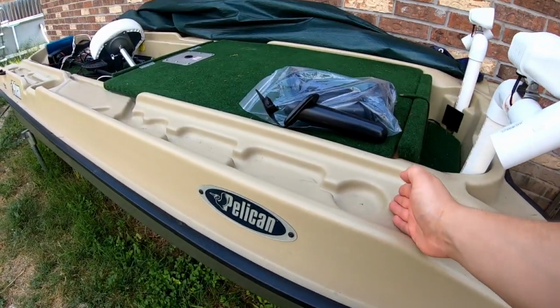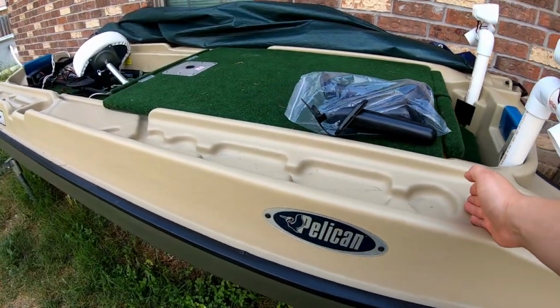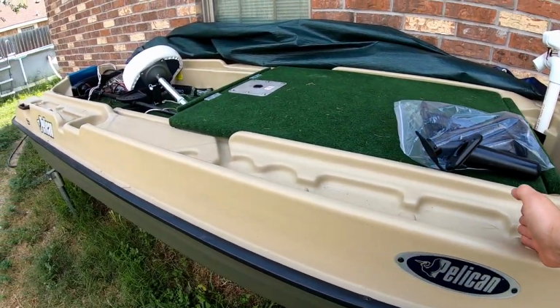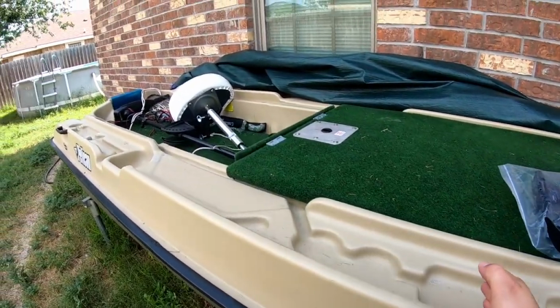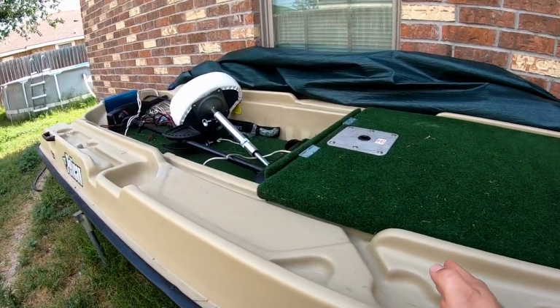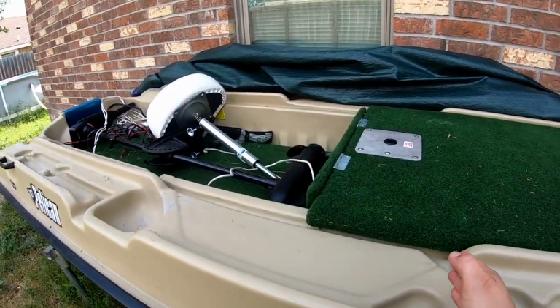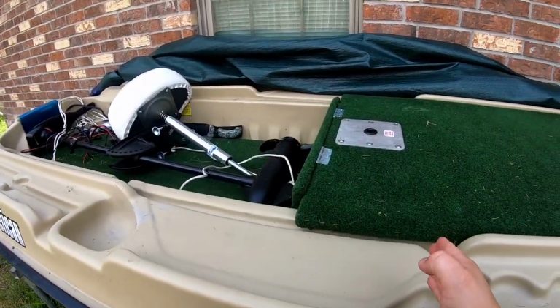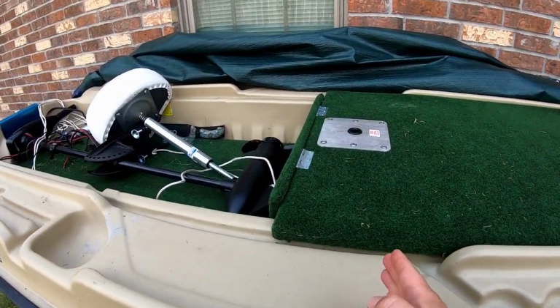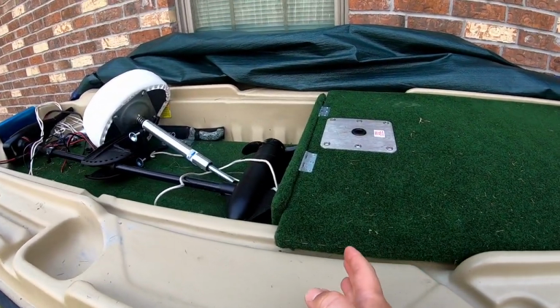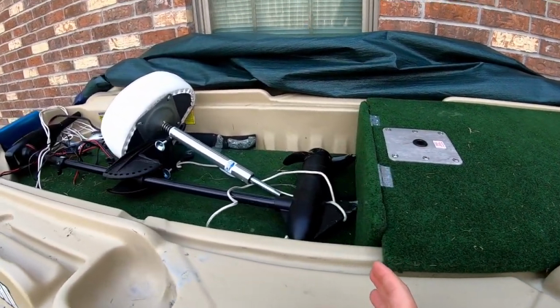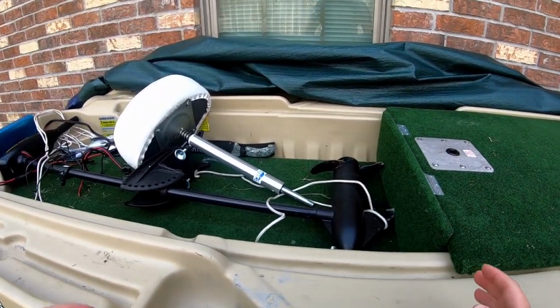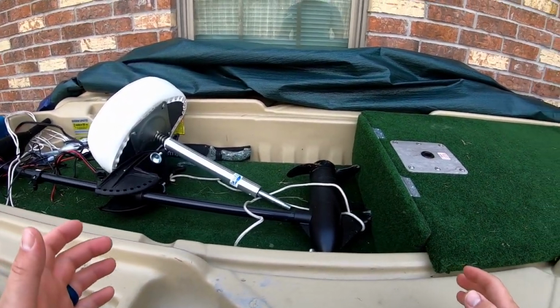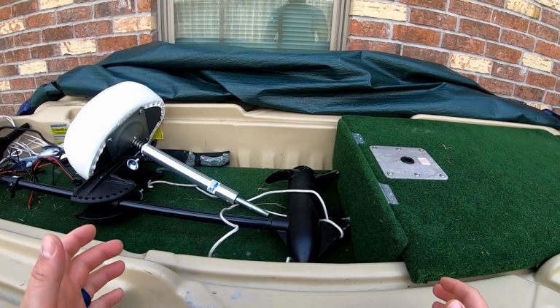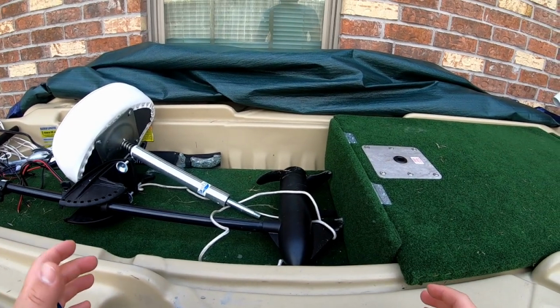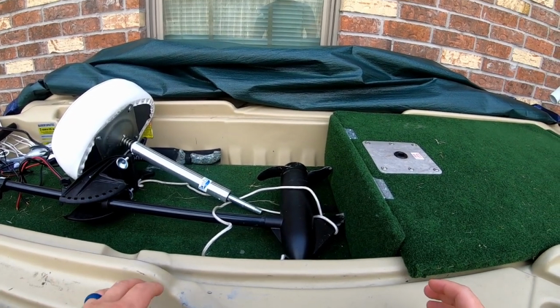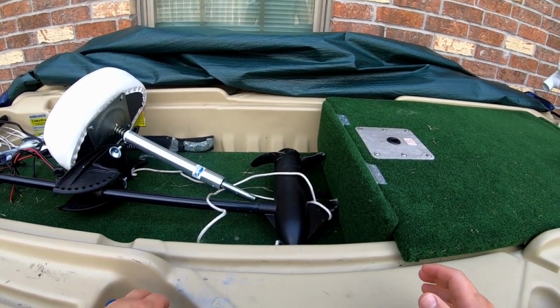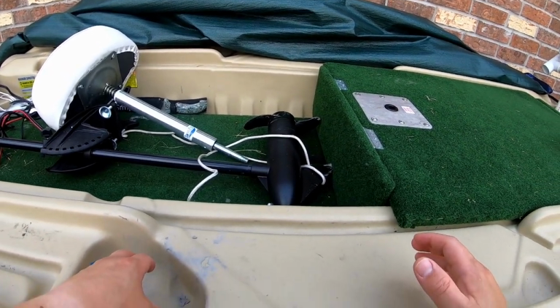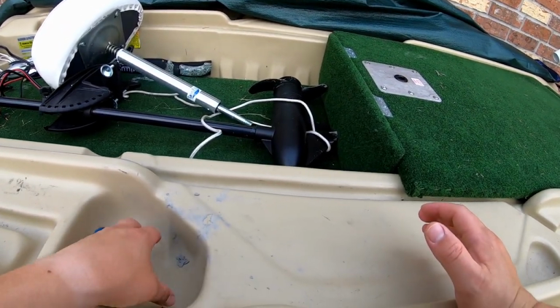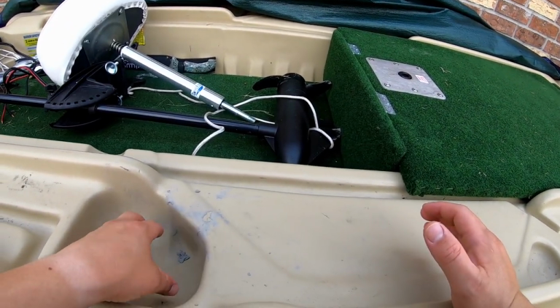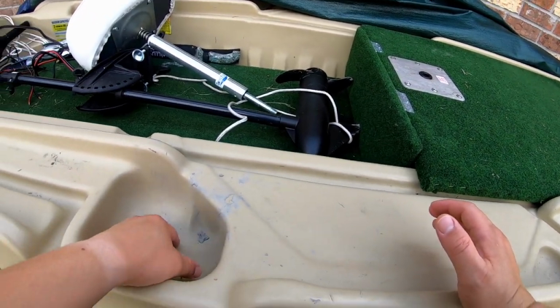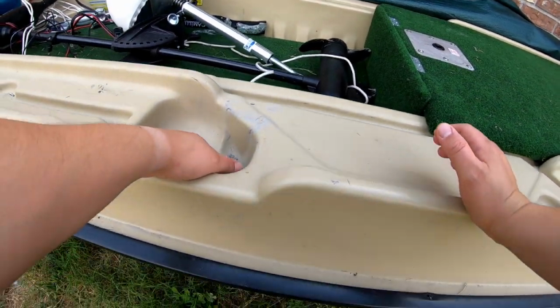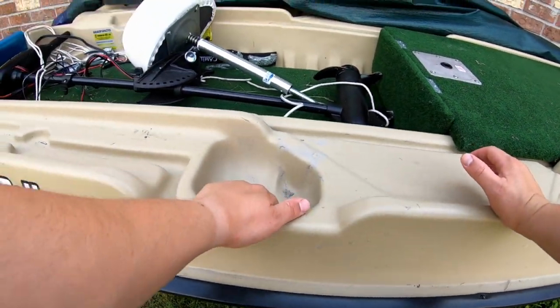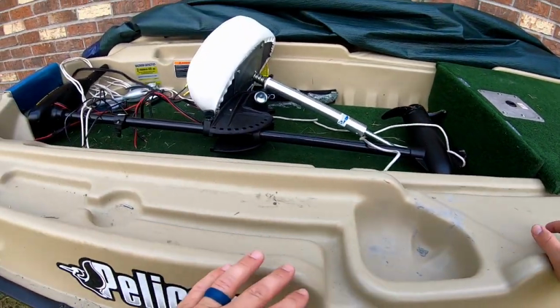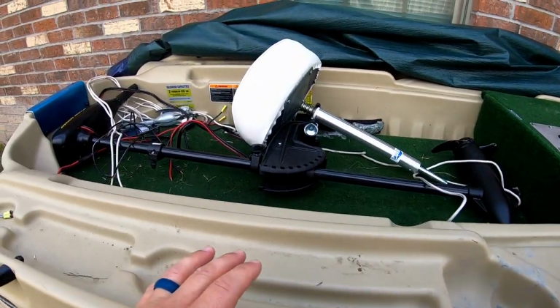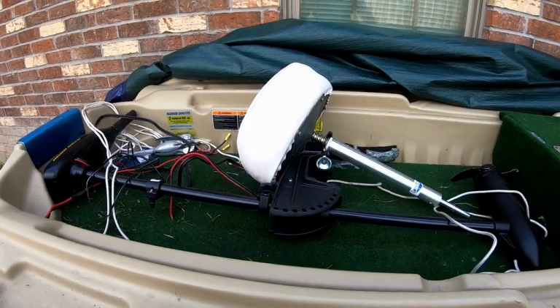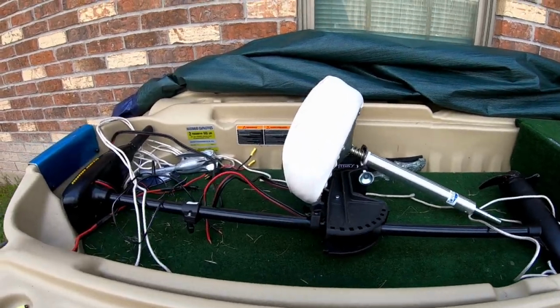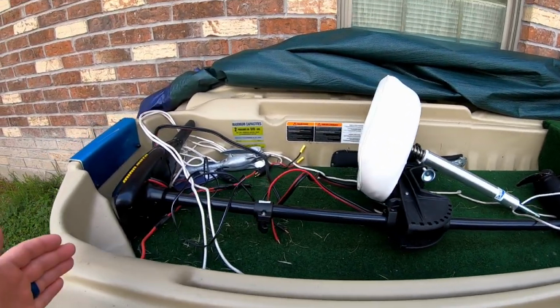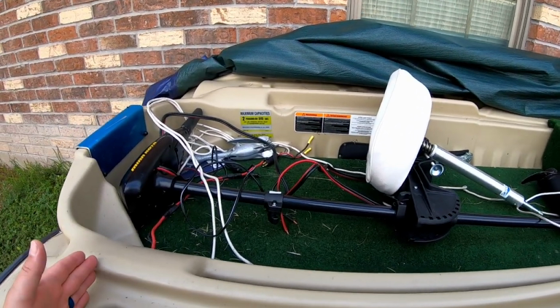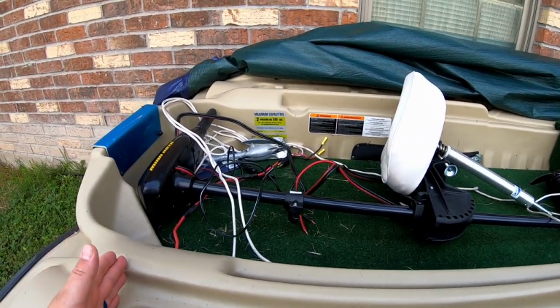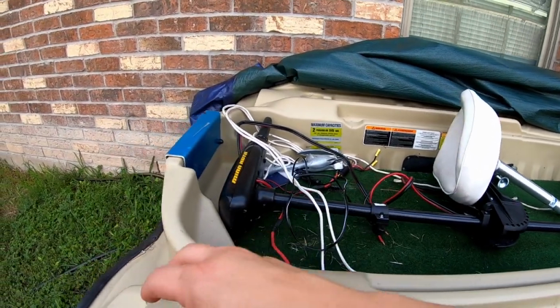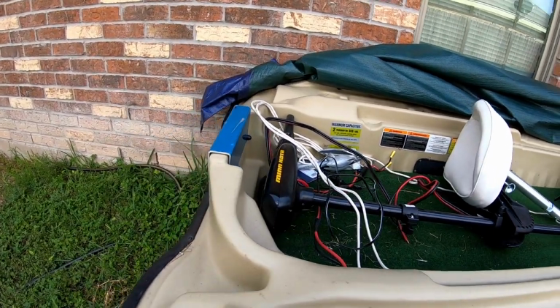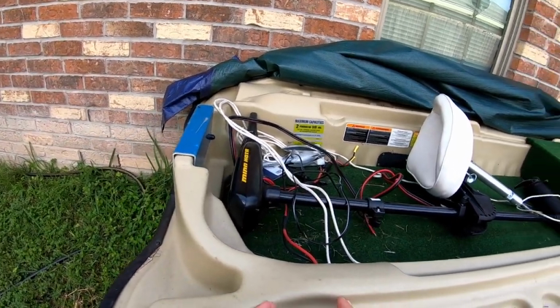So the boat is filled with foam from here to around here. There's foam, then there's a spot where there's no foam — I think that's right here — and then it goes back to foam. Then here it clears up again.